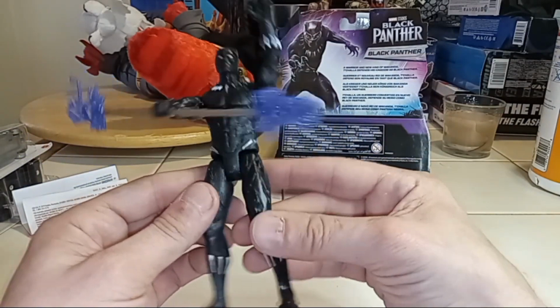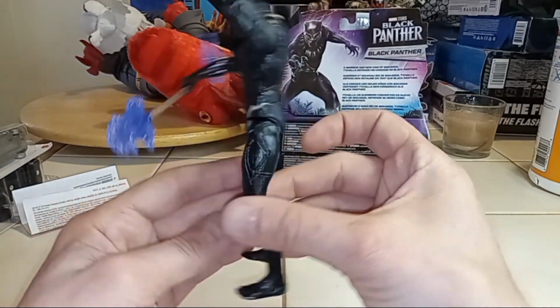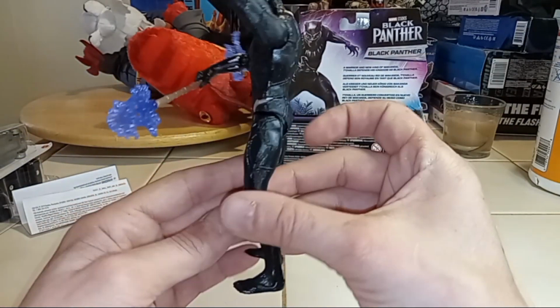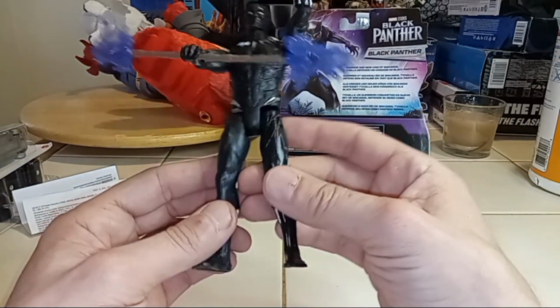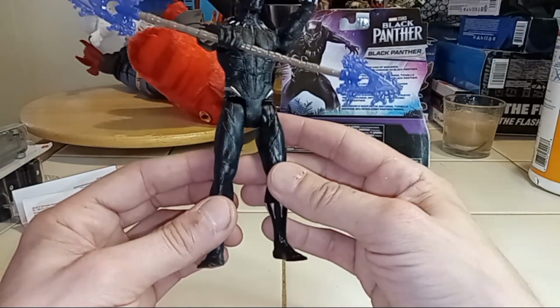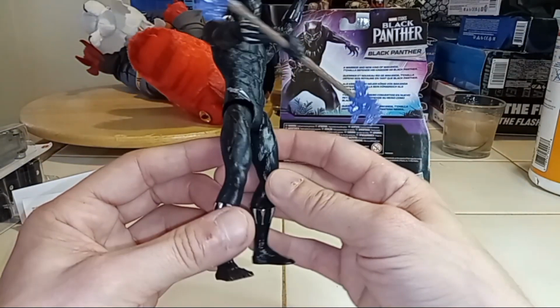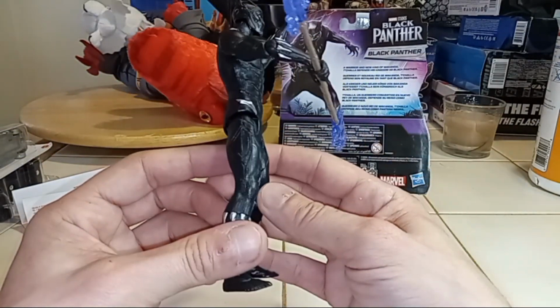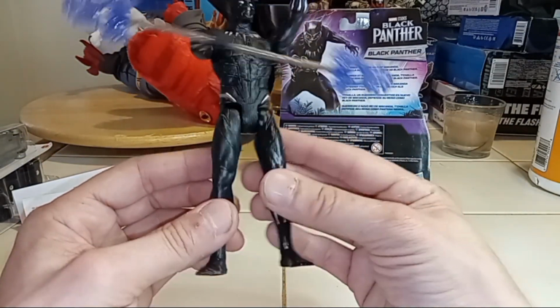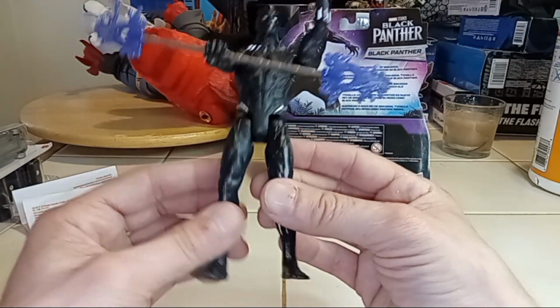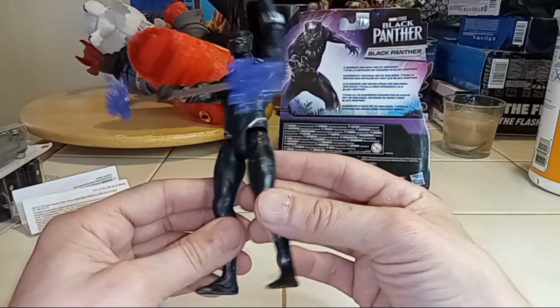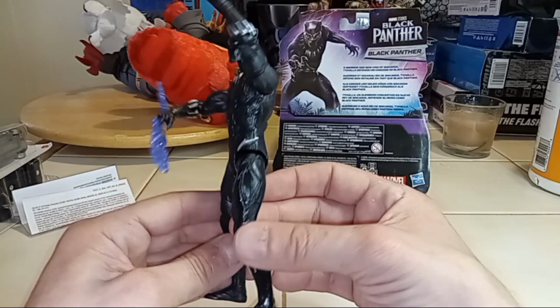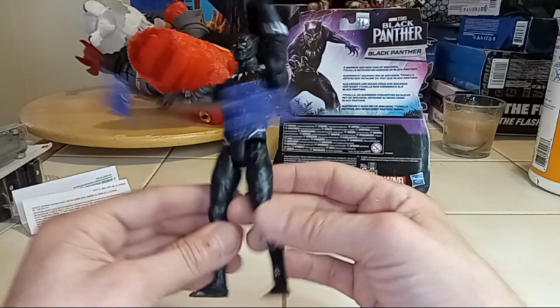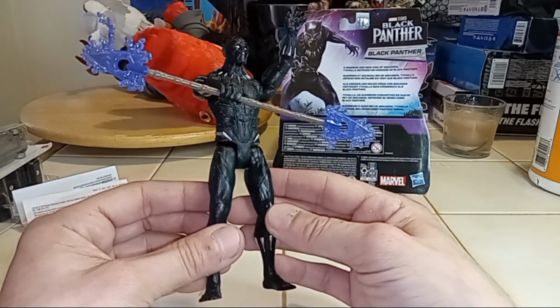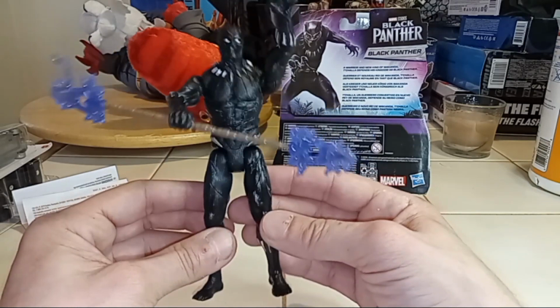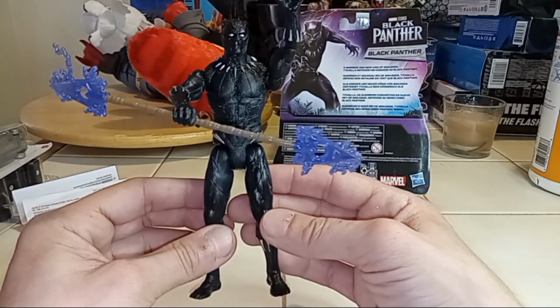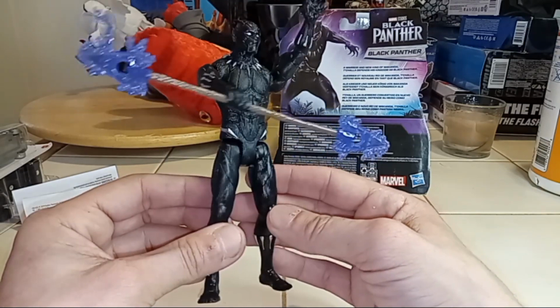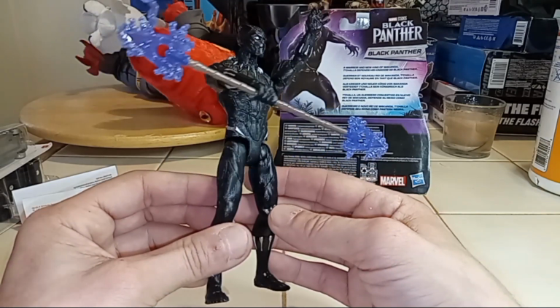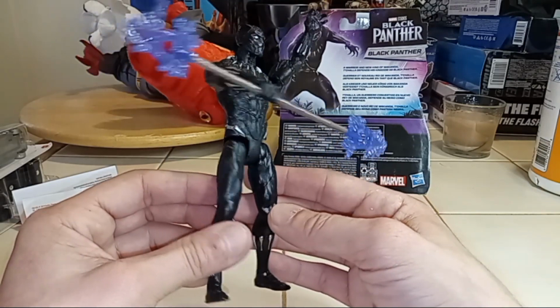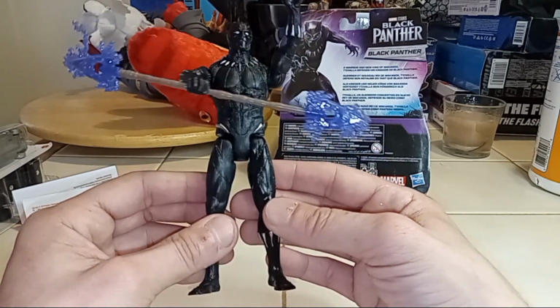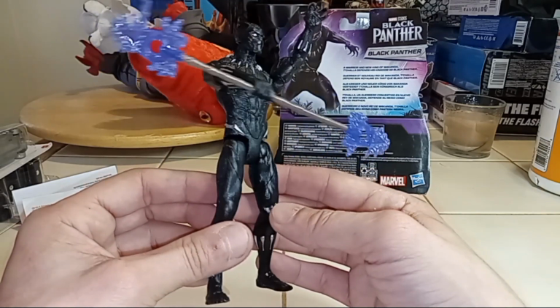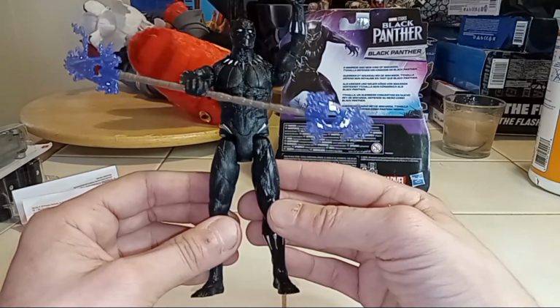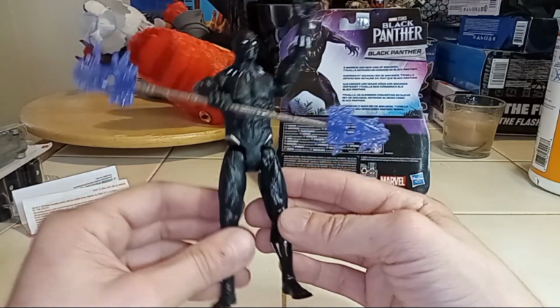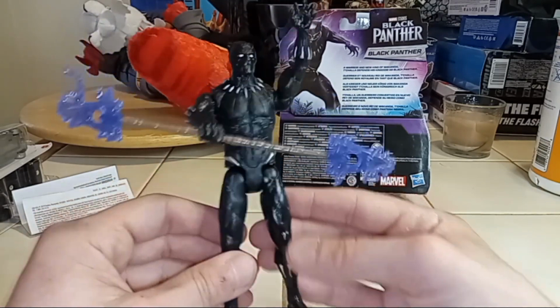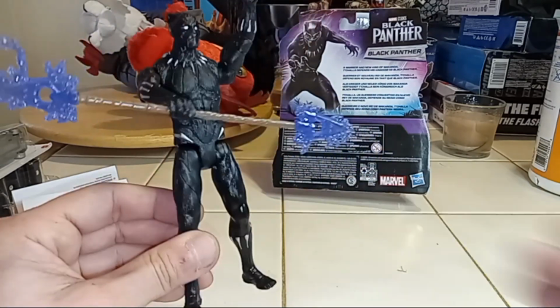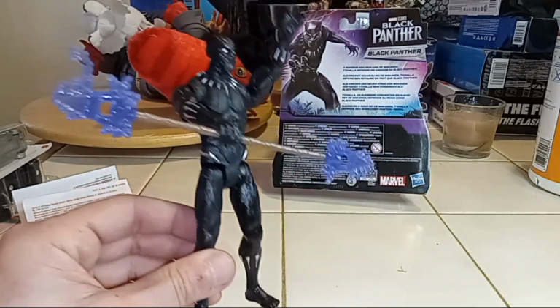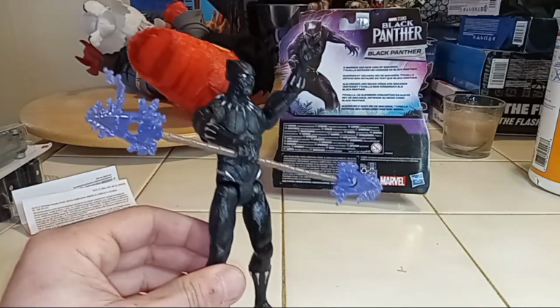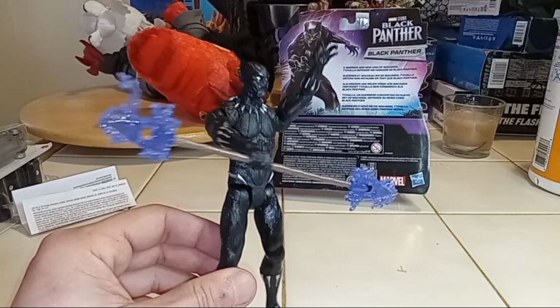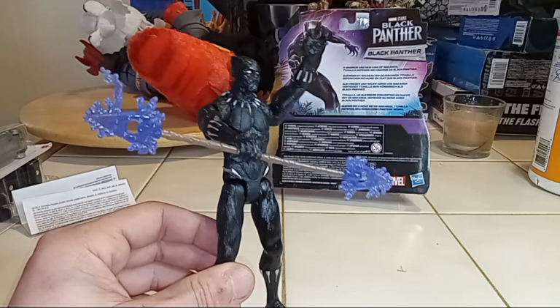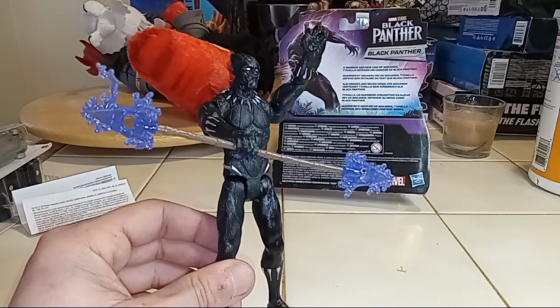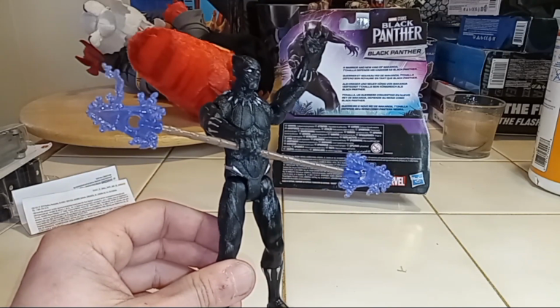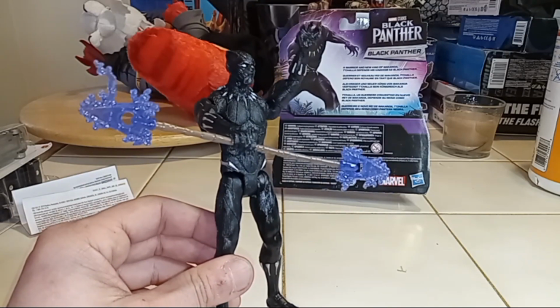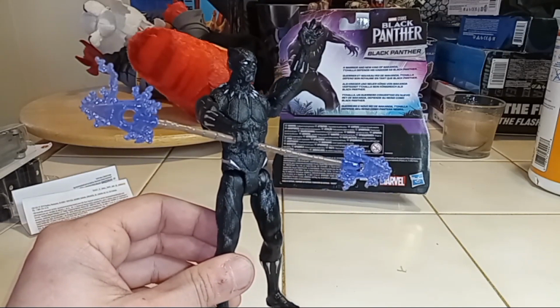Hope you guys enjoyed this — this was just a nice little quick toy opening of everyone's favorite Black Panther. All right guys, until next time. I appreciate it.